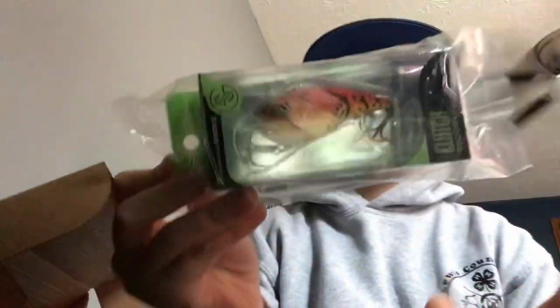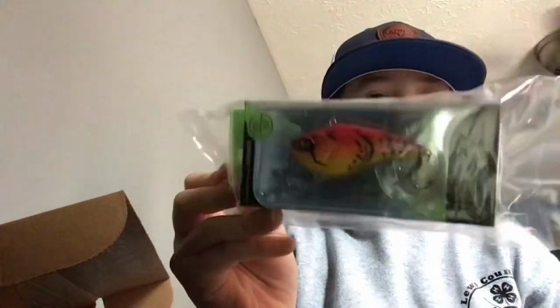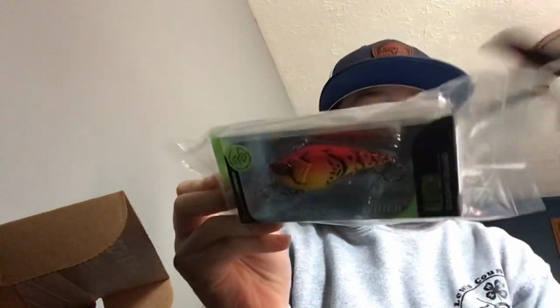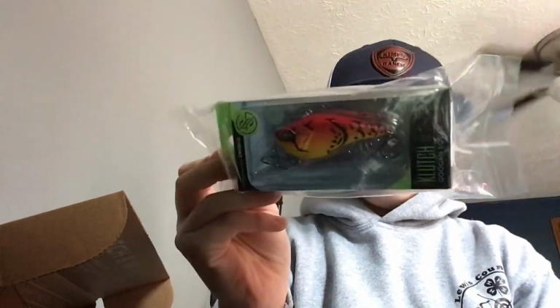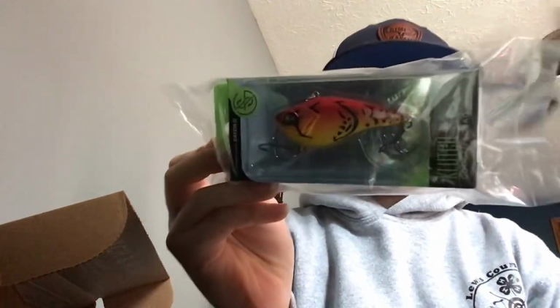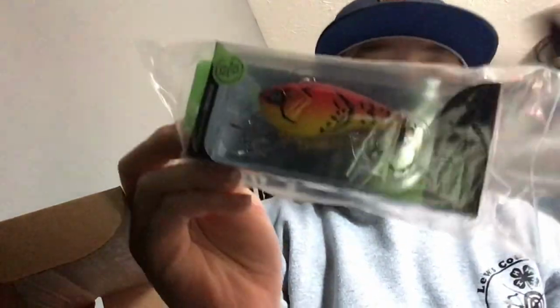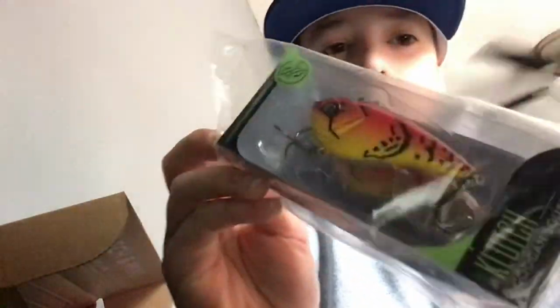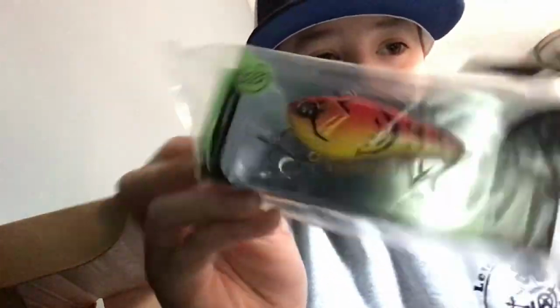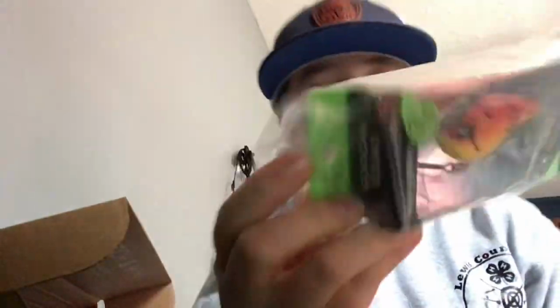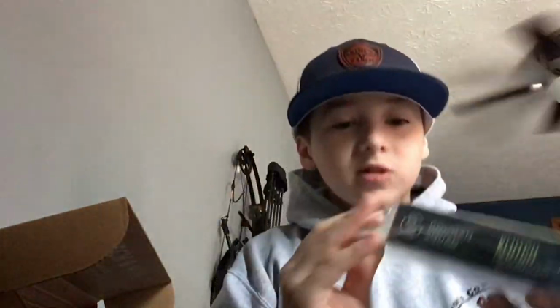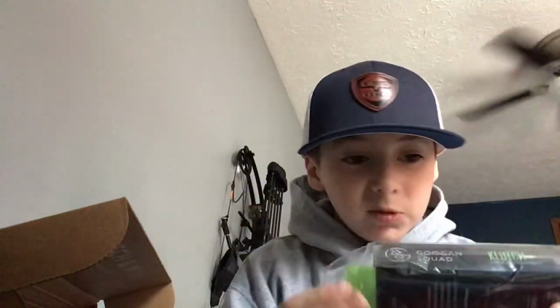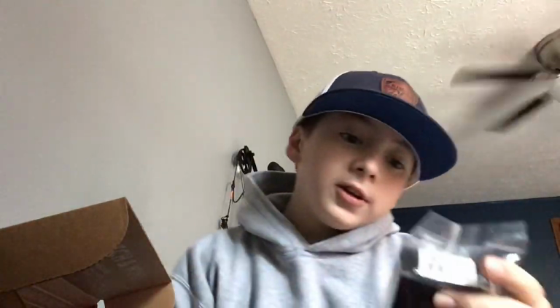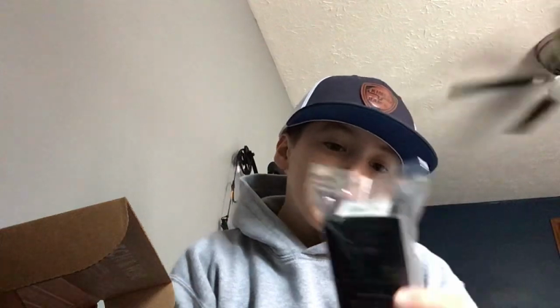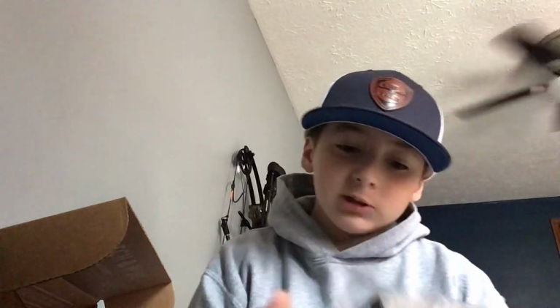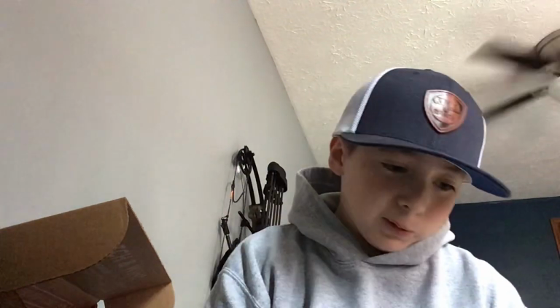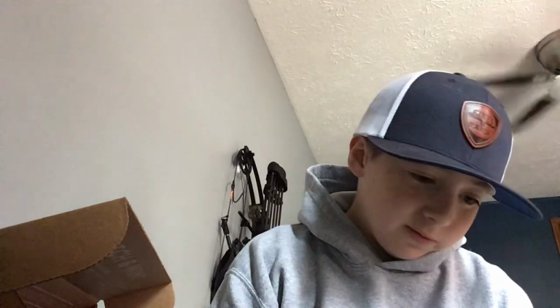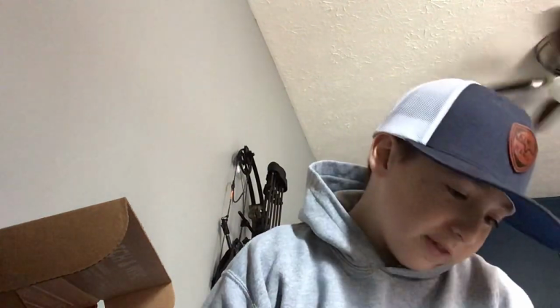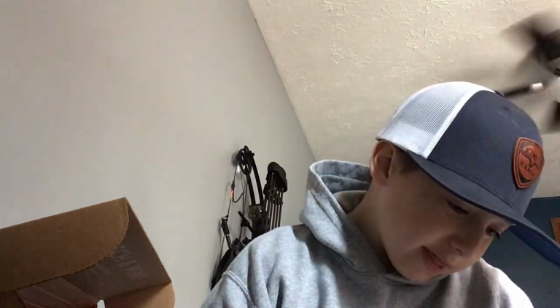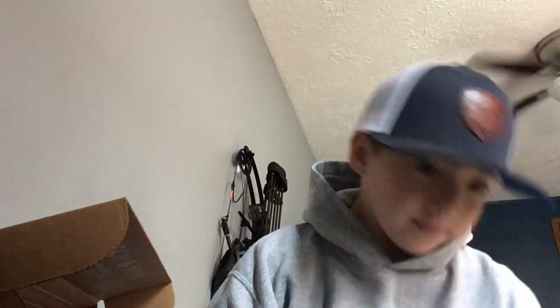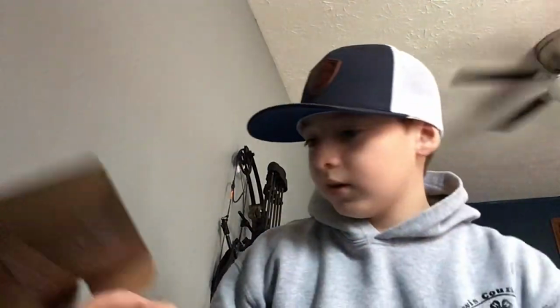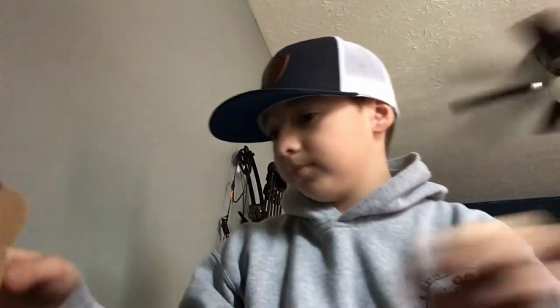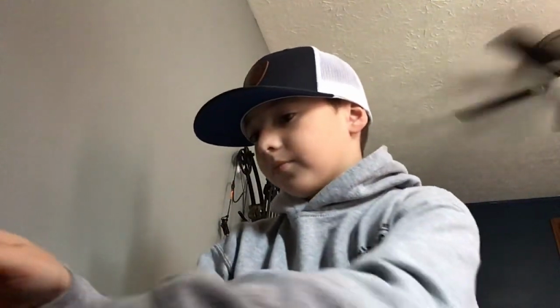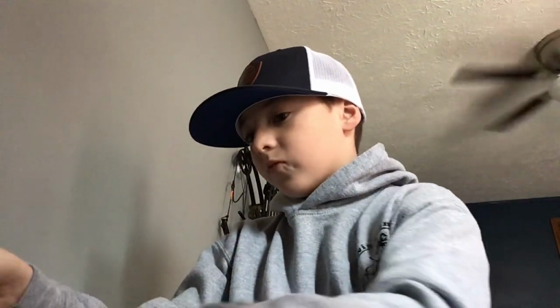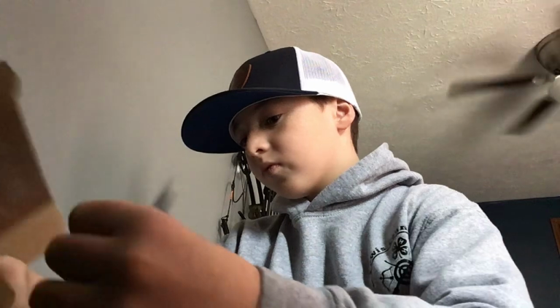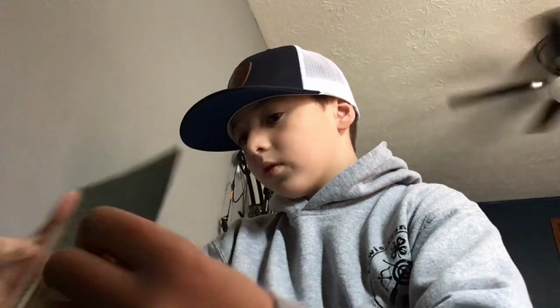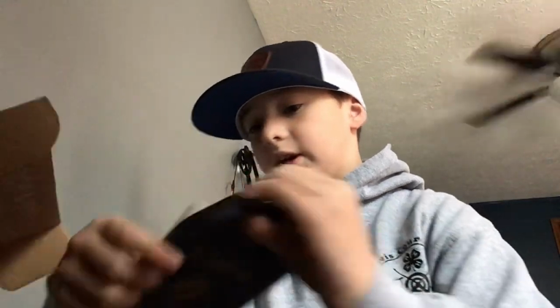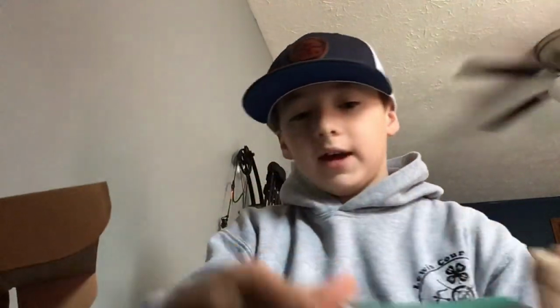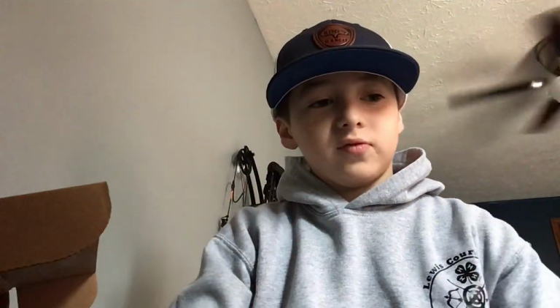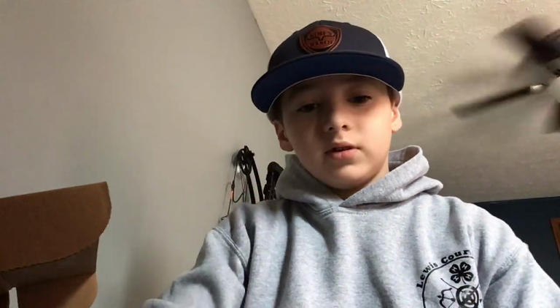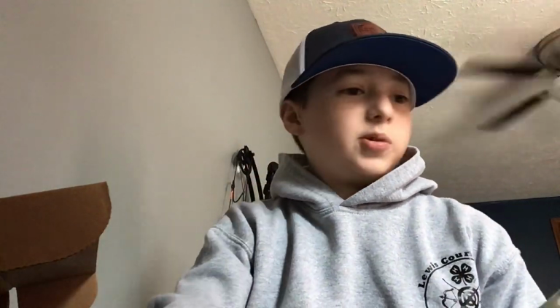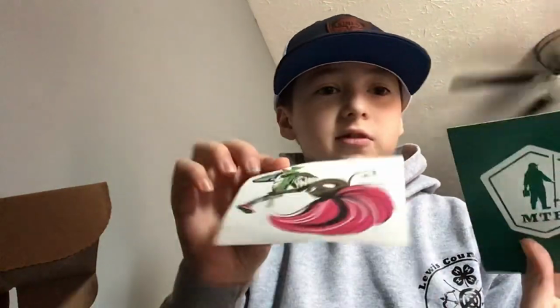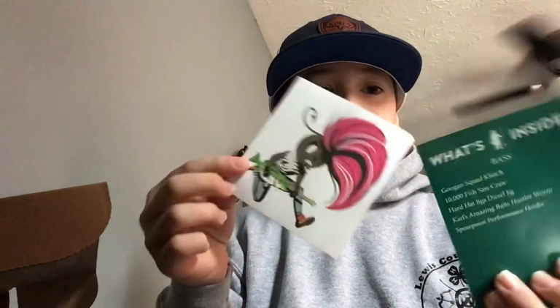Next we have a lipless crankbait — this will be super good, especially for what I fish with. Then we have the same stickers and stuff that was in the other one.